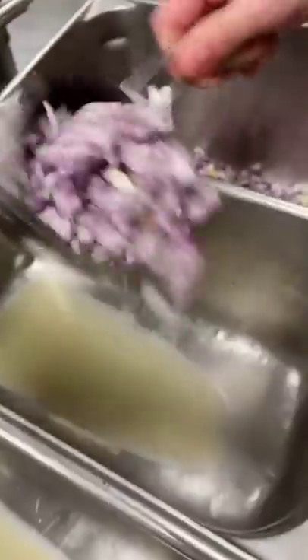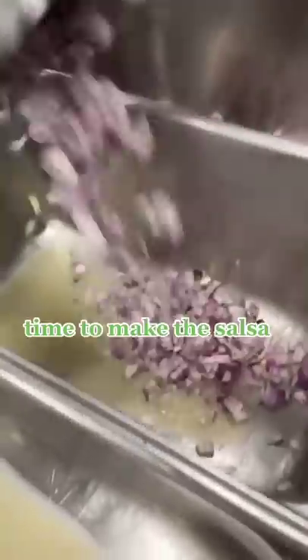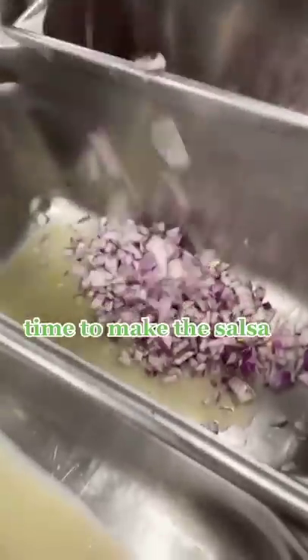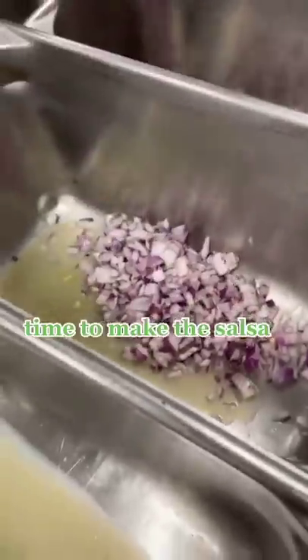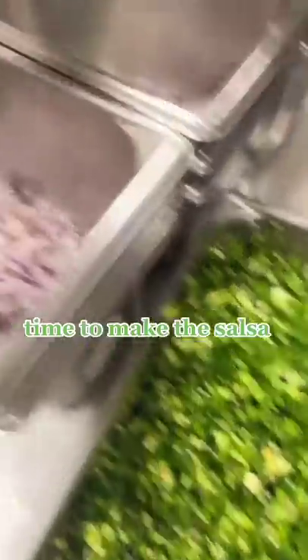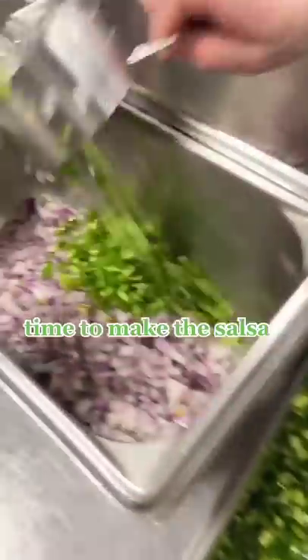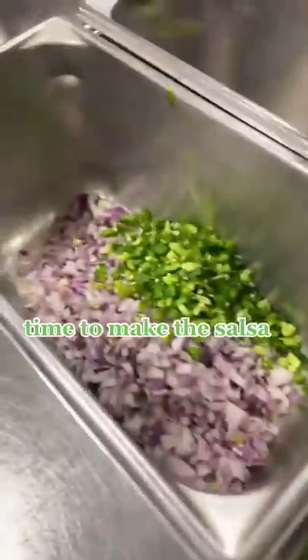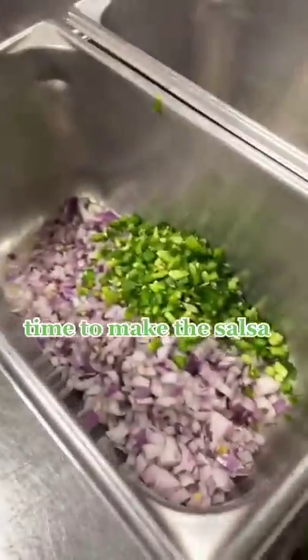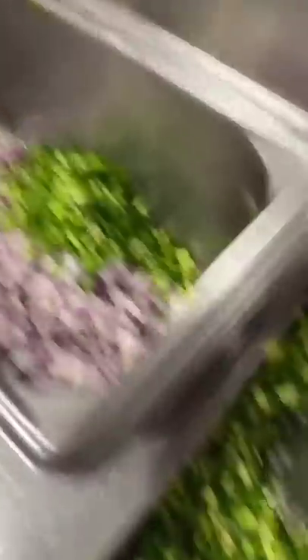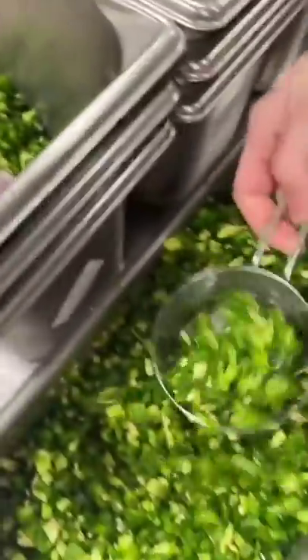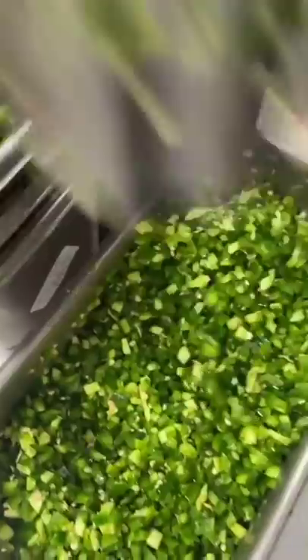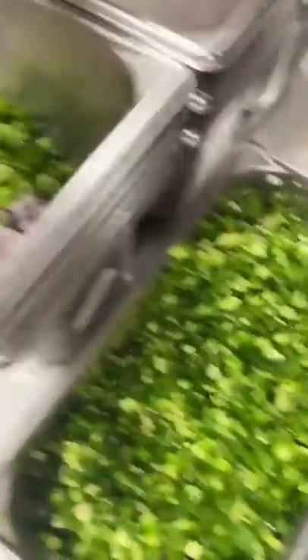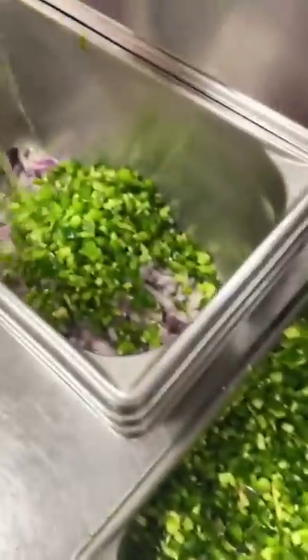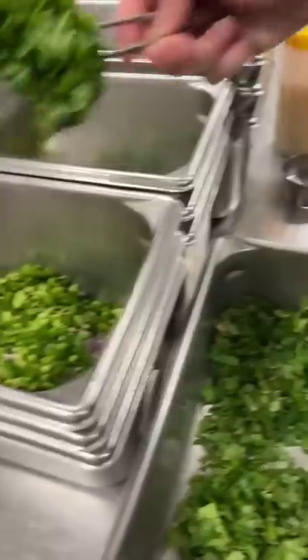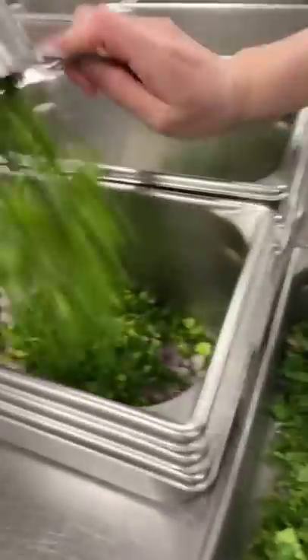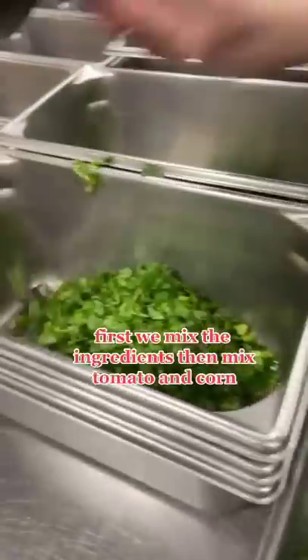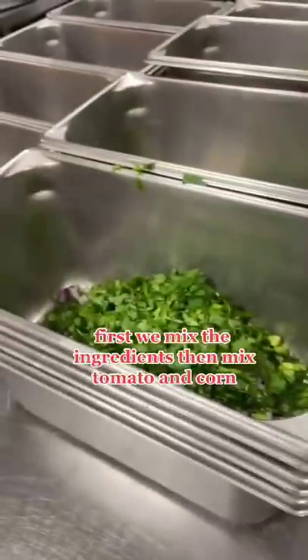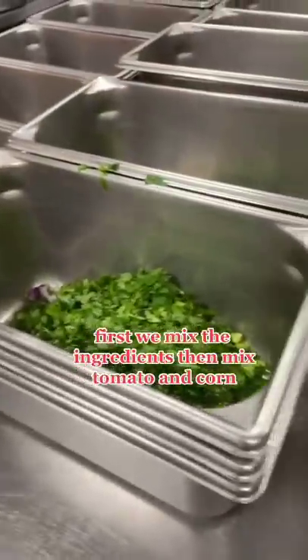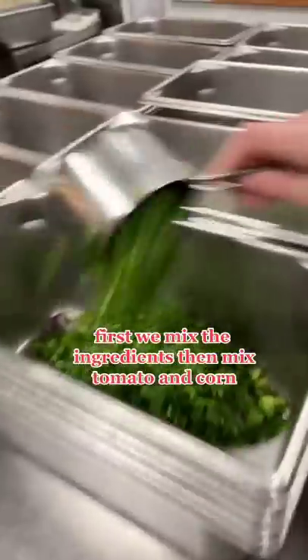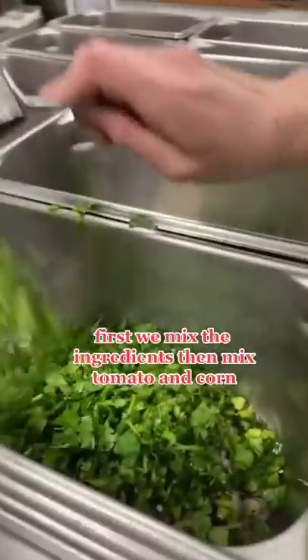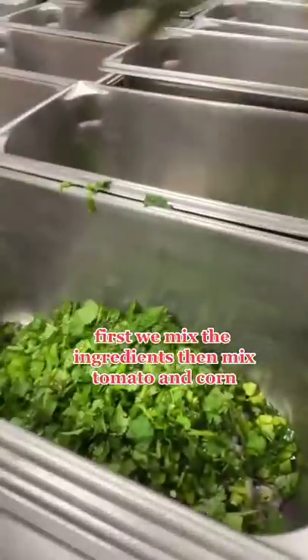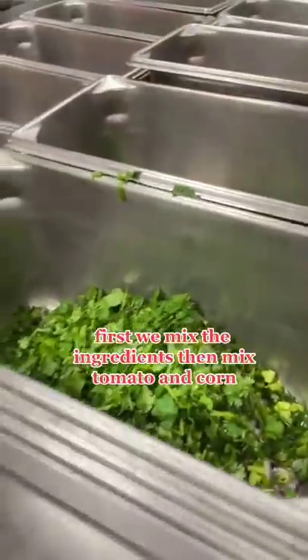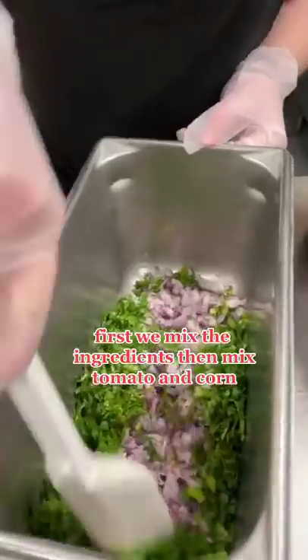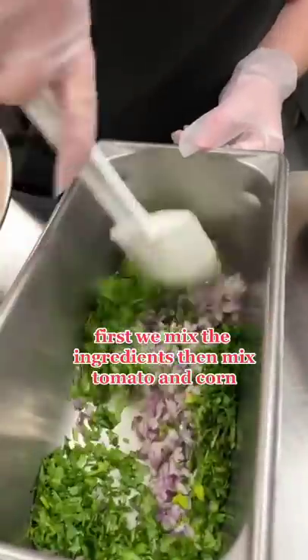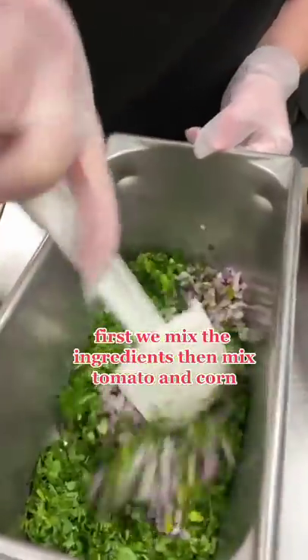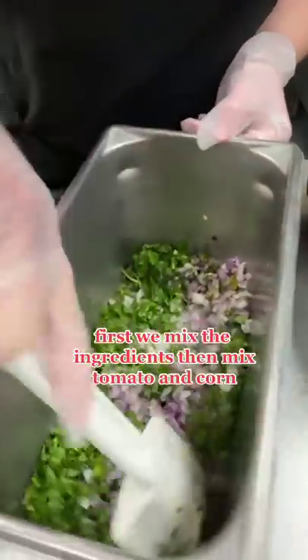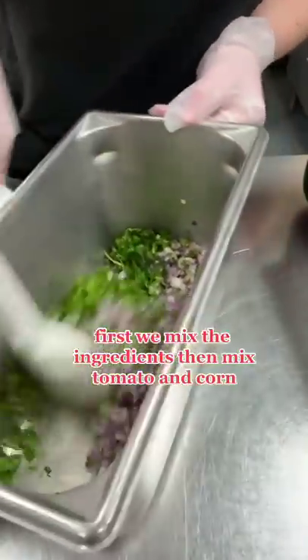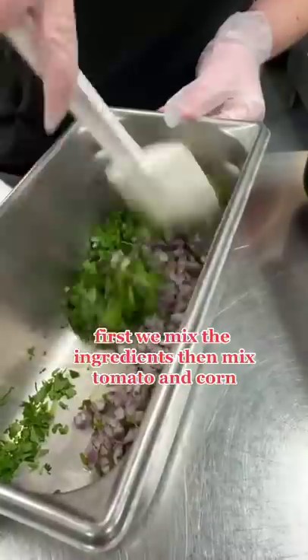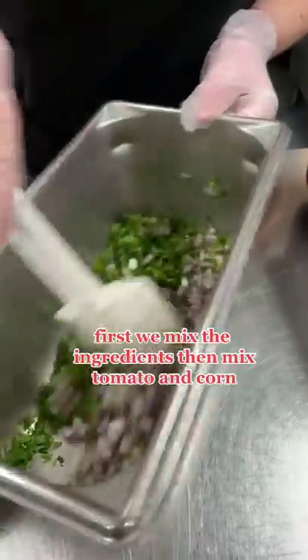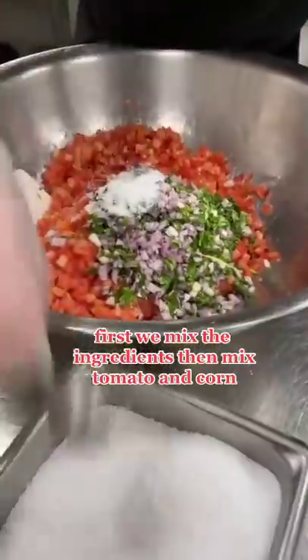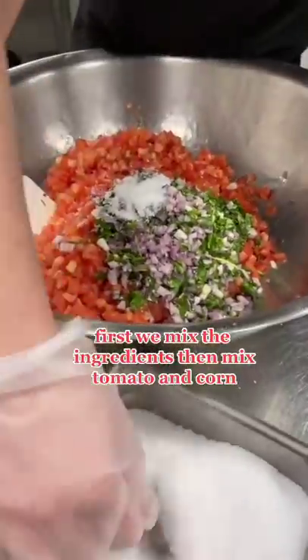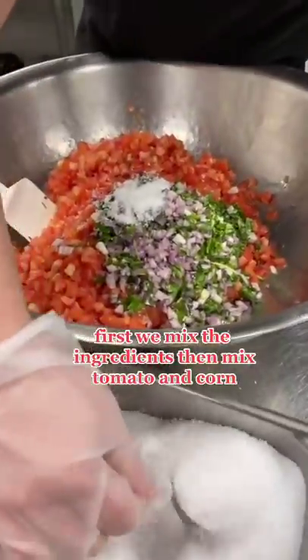Time to make the salsa. First we mix the ingredients, then mix tomato and corn.